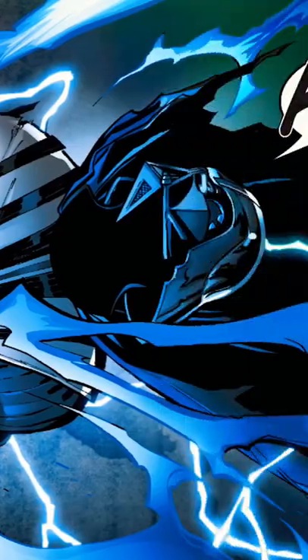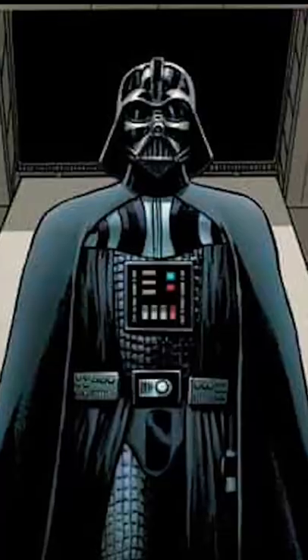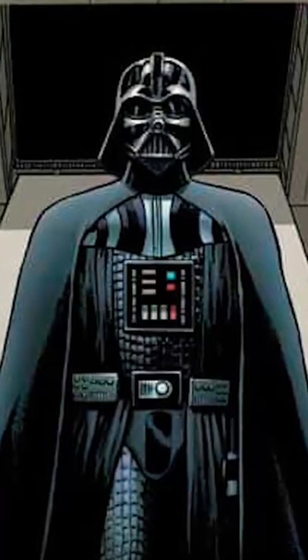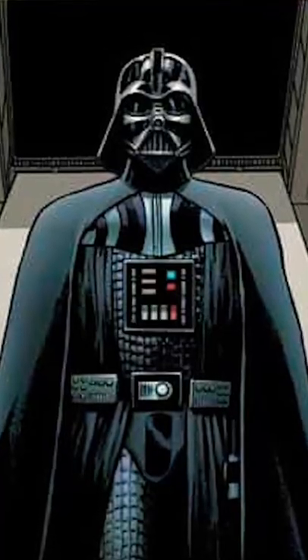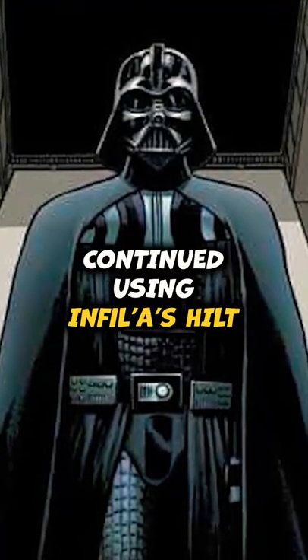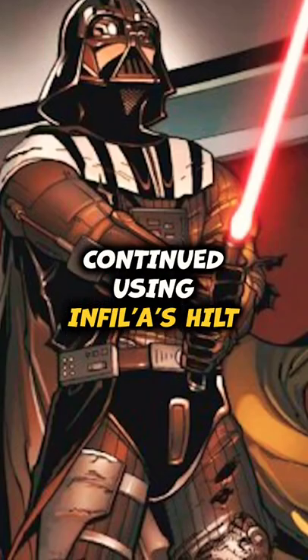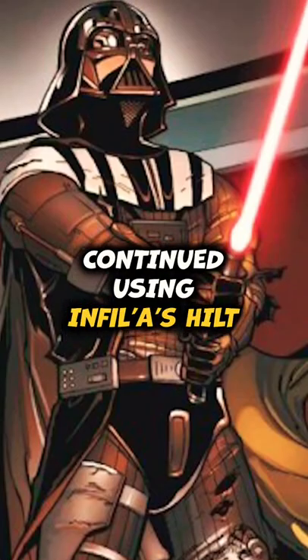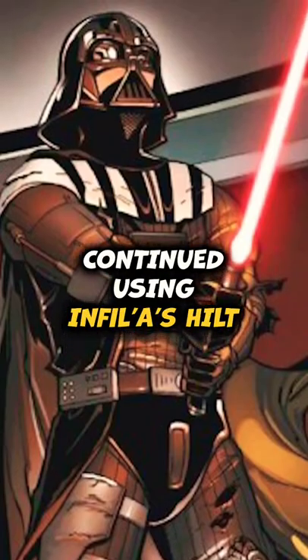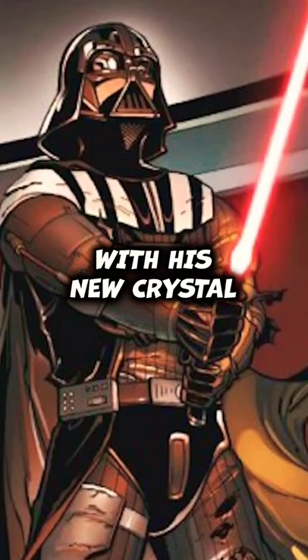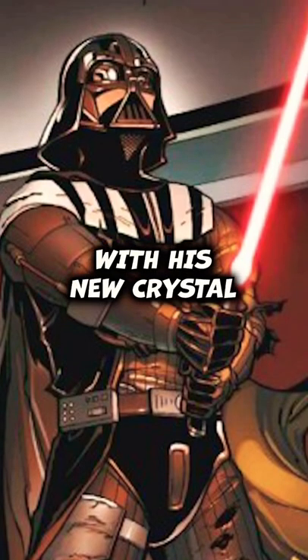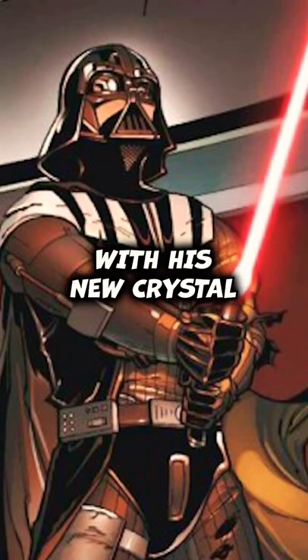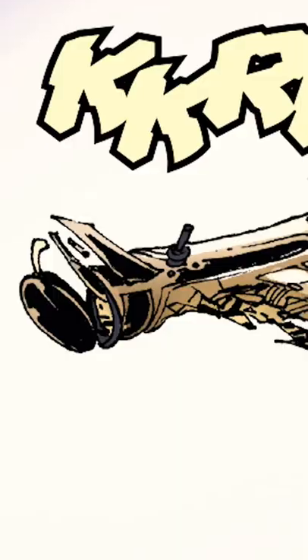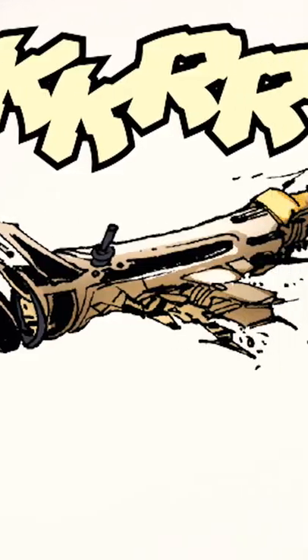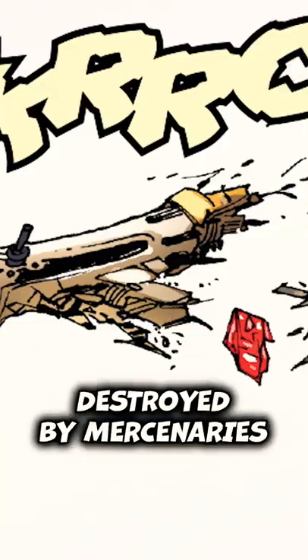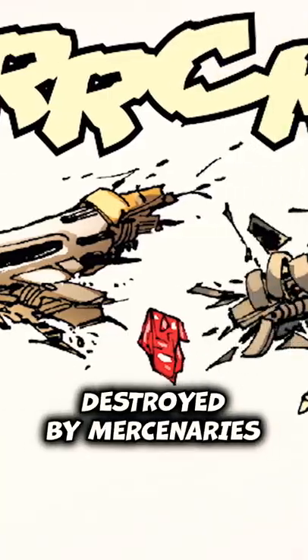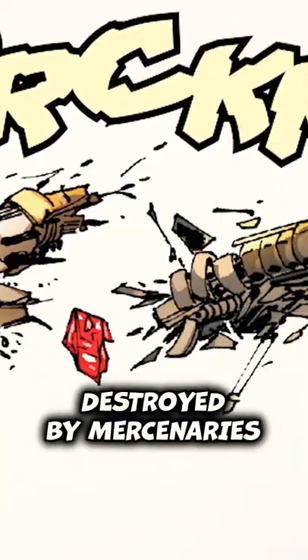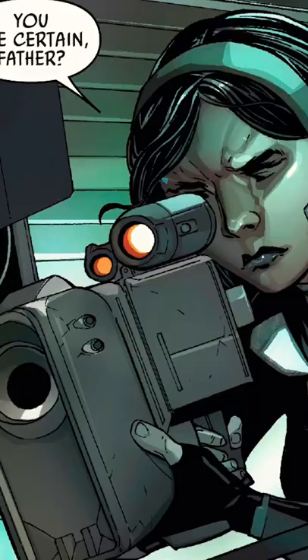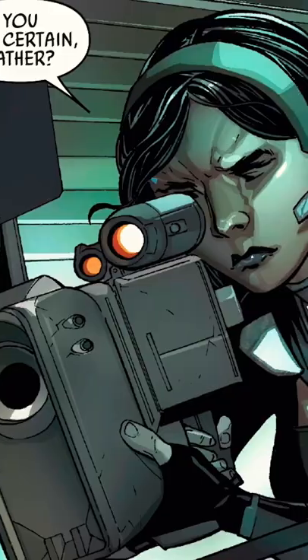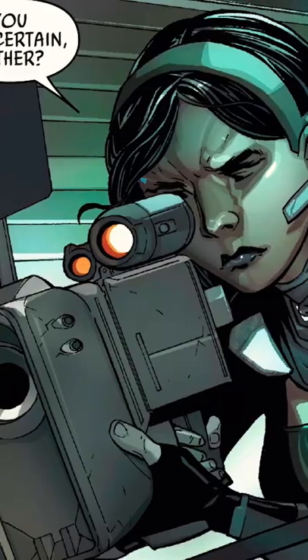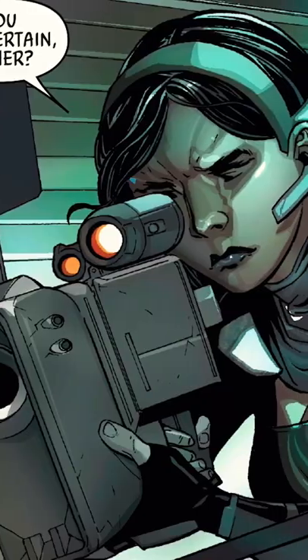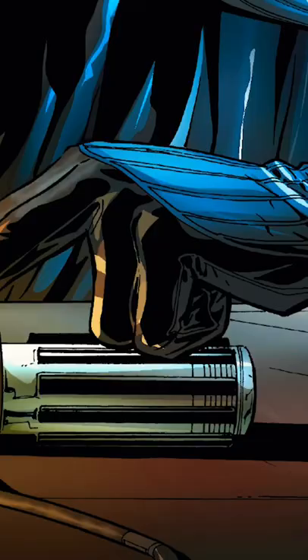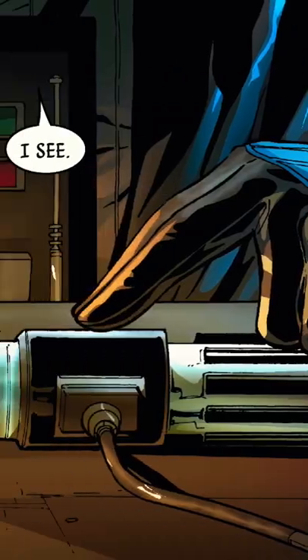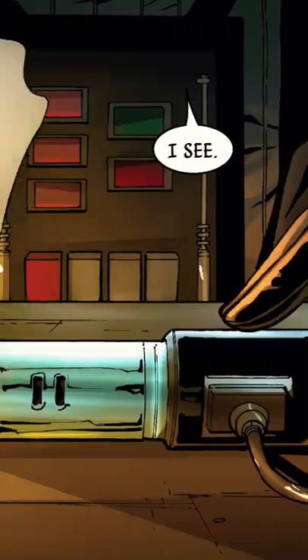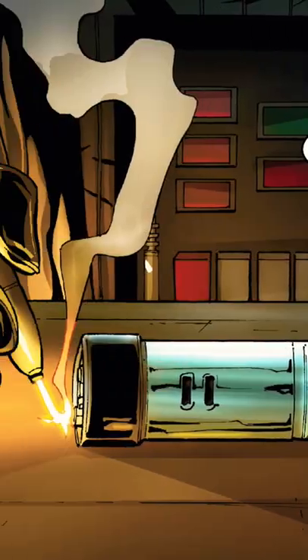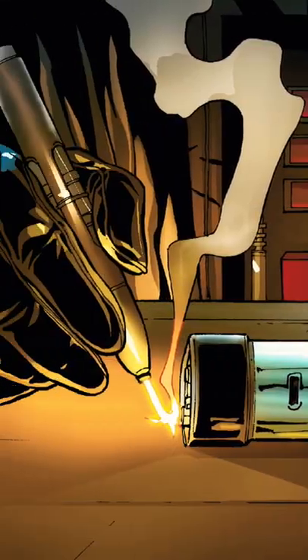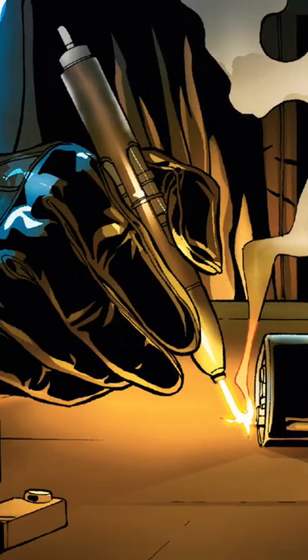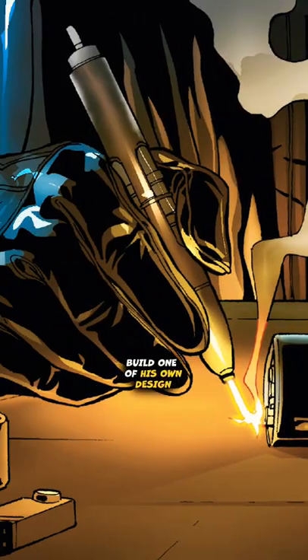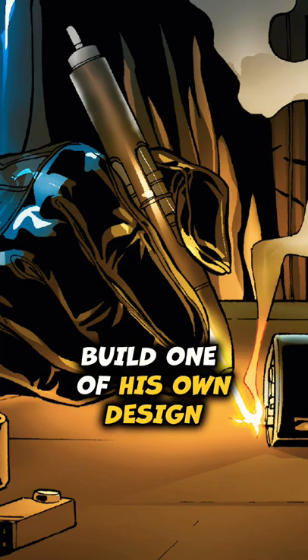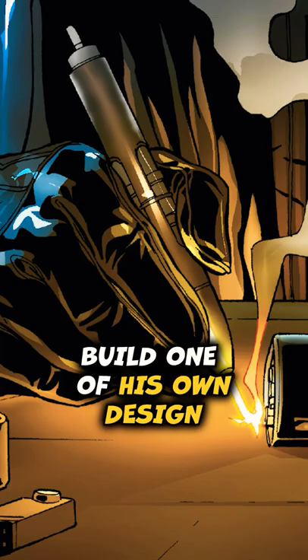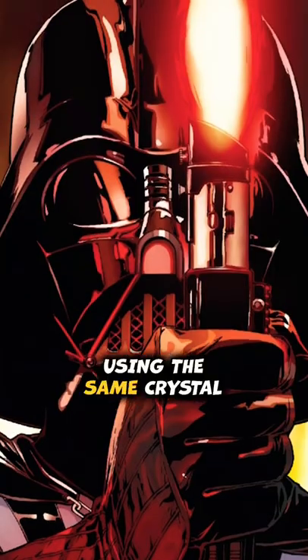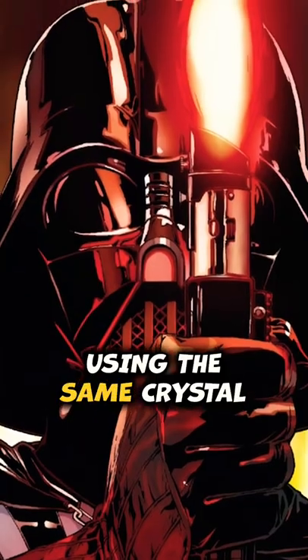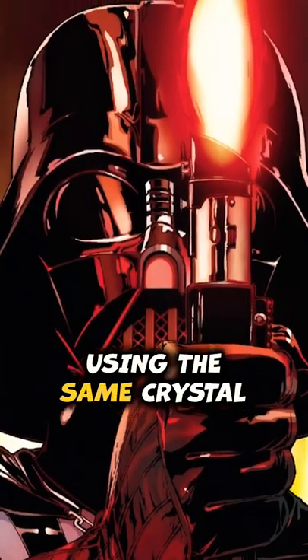On future missions, he continued using Enfila's hilt with his new crystal, until the saber was destroyed by mercenaries on a mission to Kabaria. The destruction of this hilt left Vader to build one of his own designs using the same crystal.